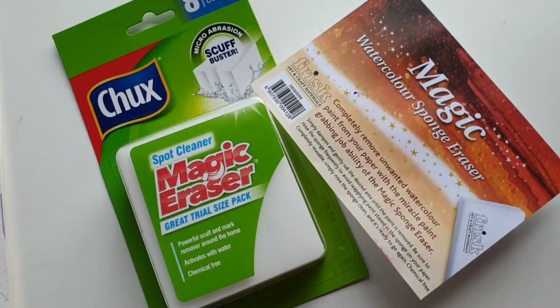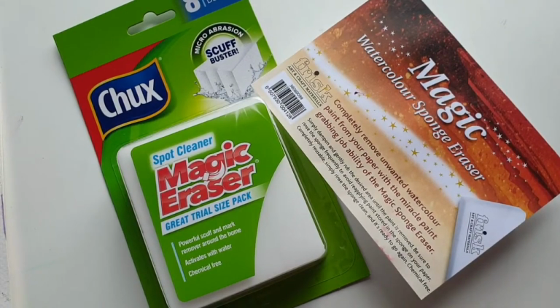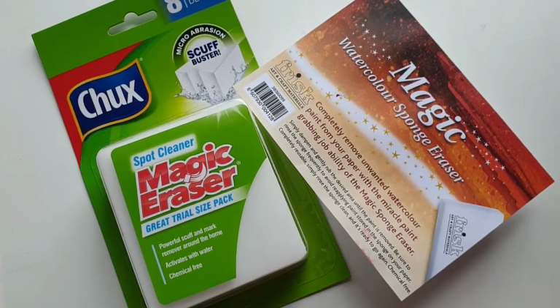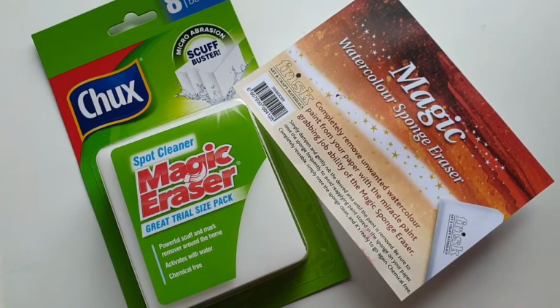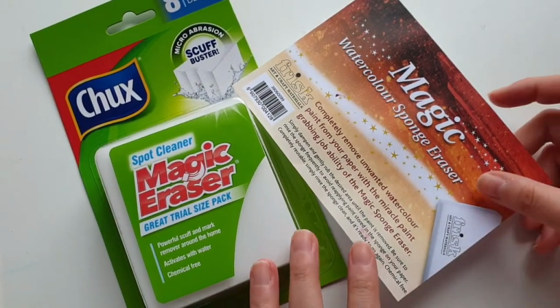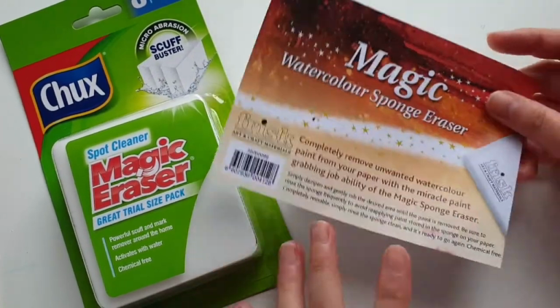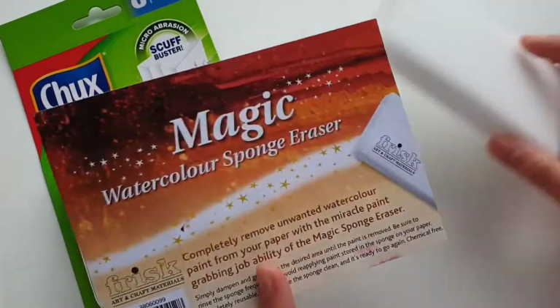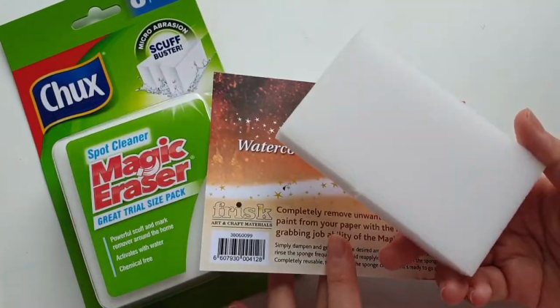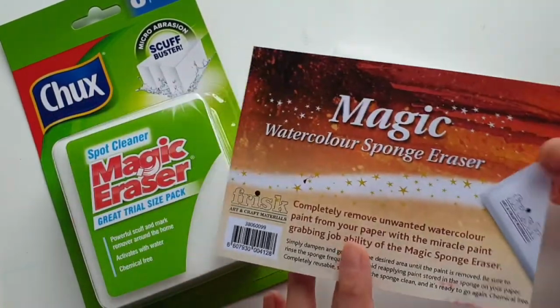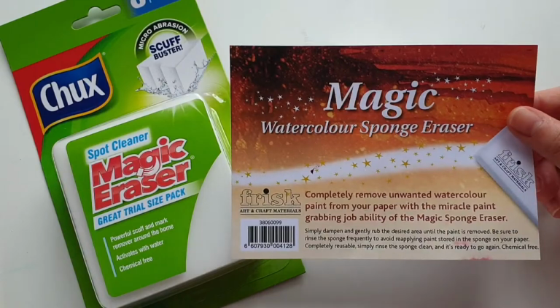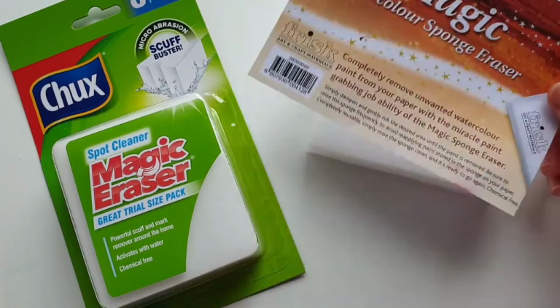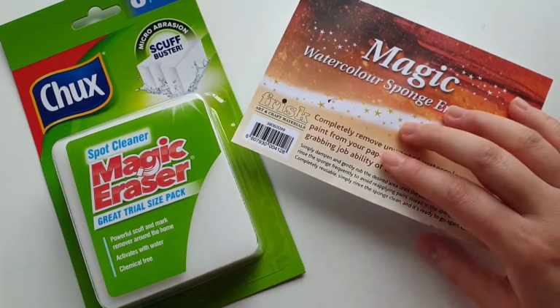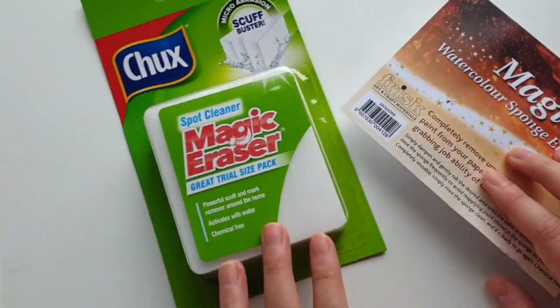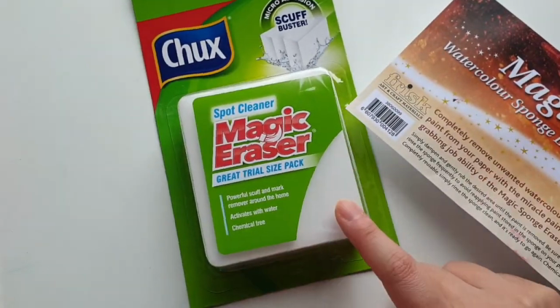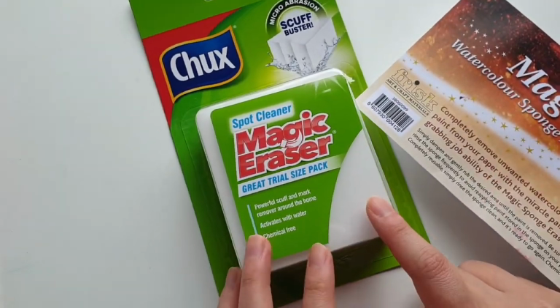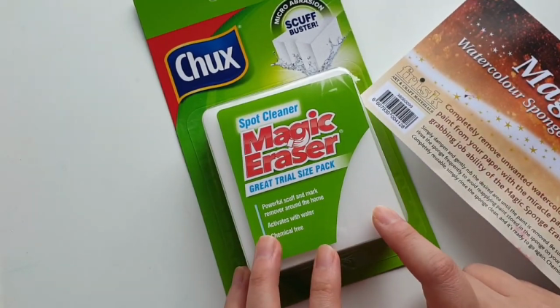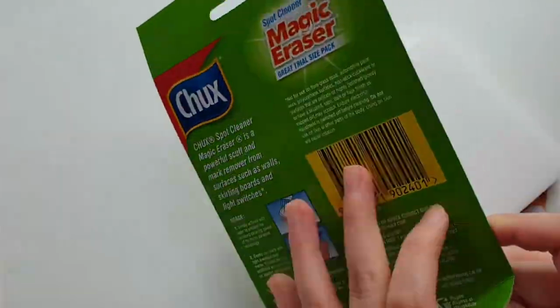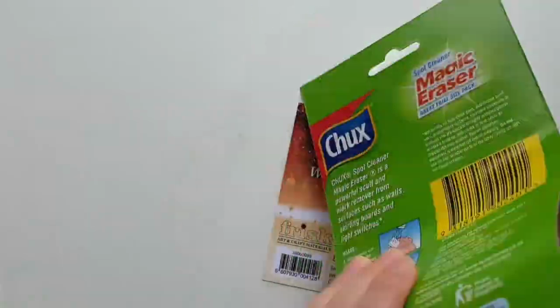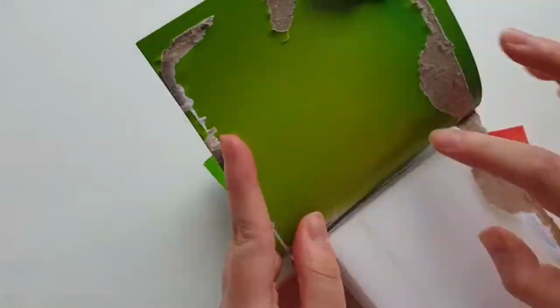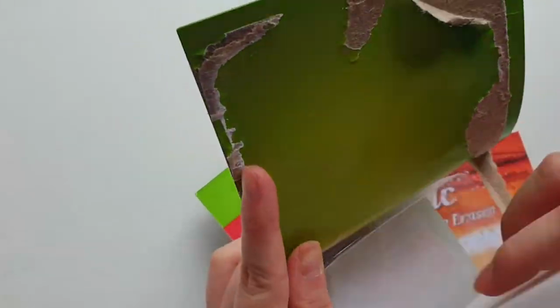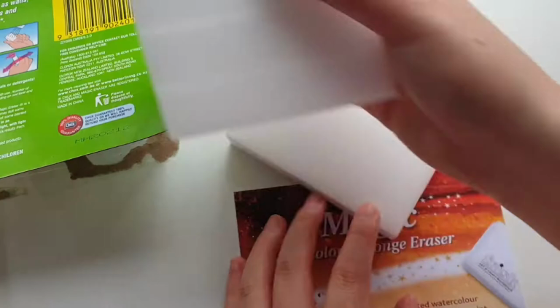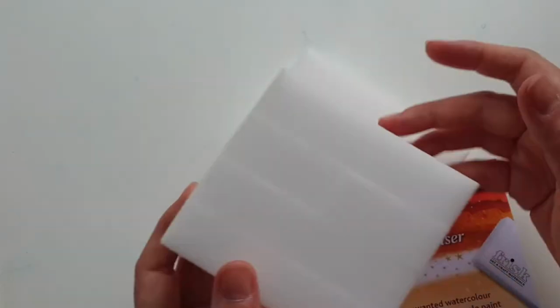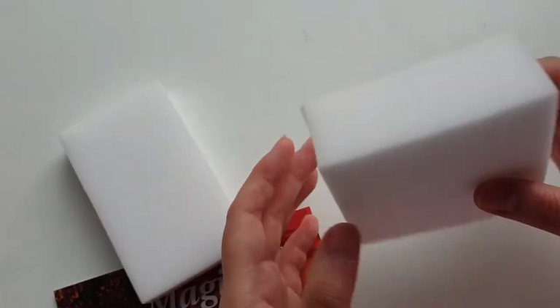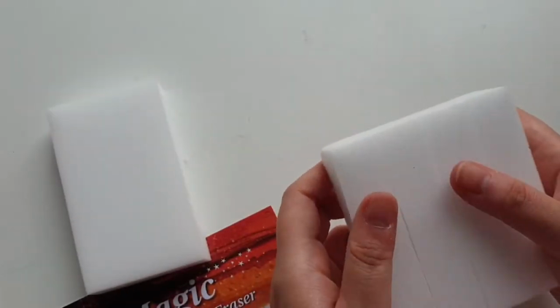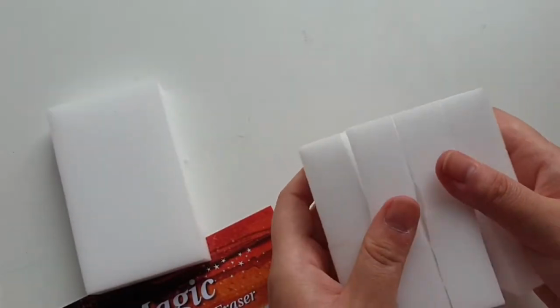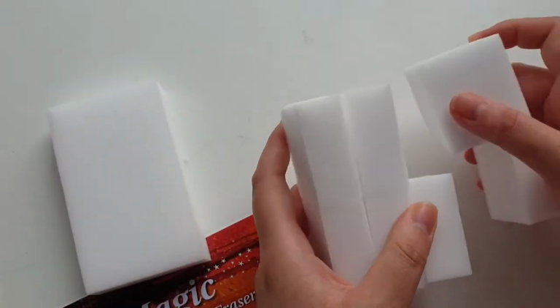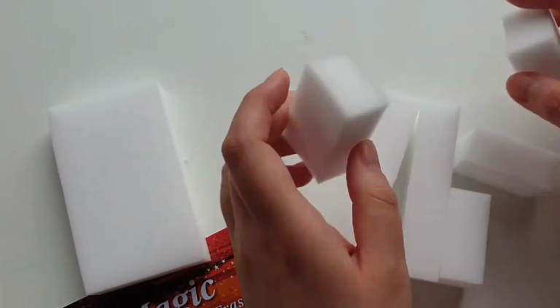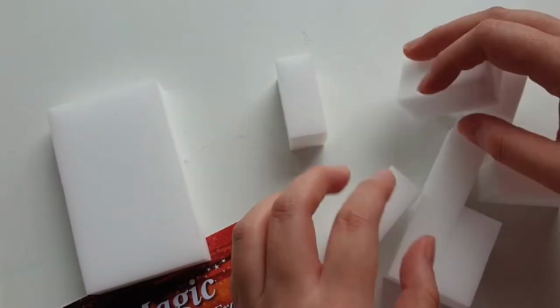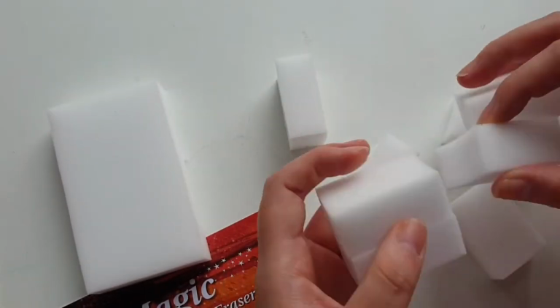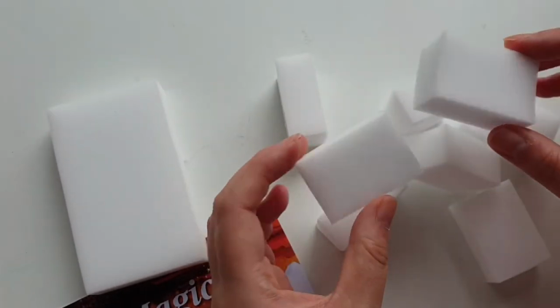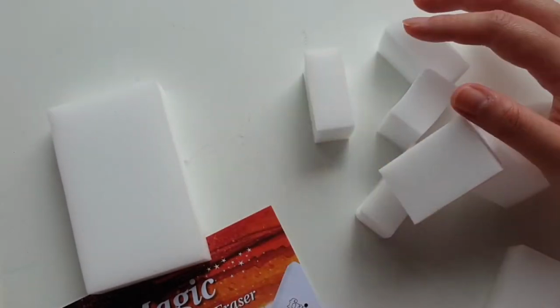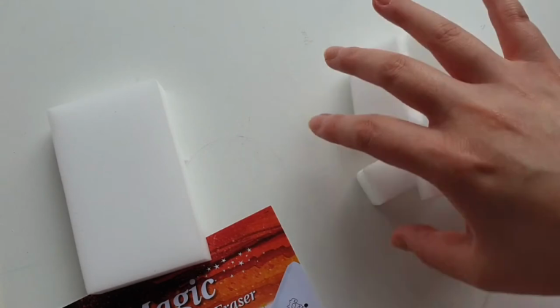Hi everyone! Today I'll be comparing the magic watercolor razor by Frisk to a household product actually used for cleaning marks off walls, which is the Chuck's magic eraser. They look and feel like the same thing, so I'm curious to see if they actually perform in the same way.